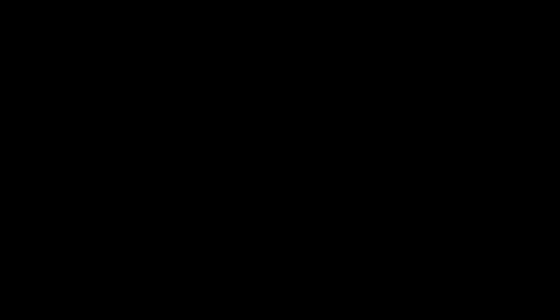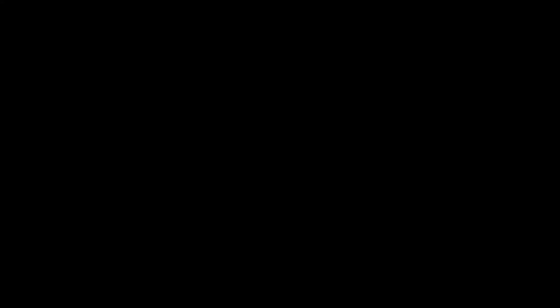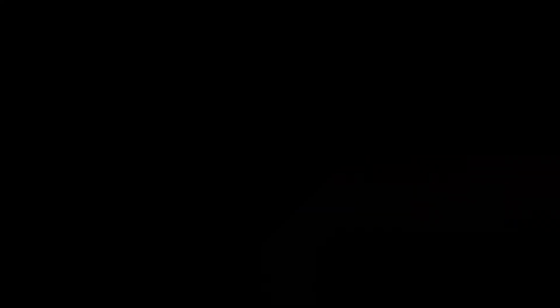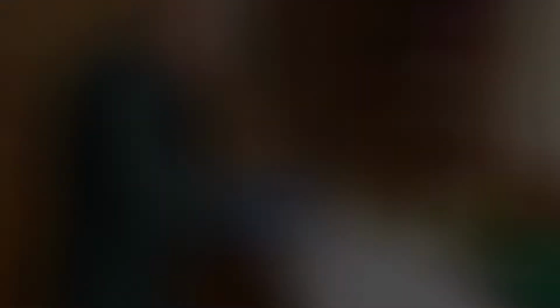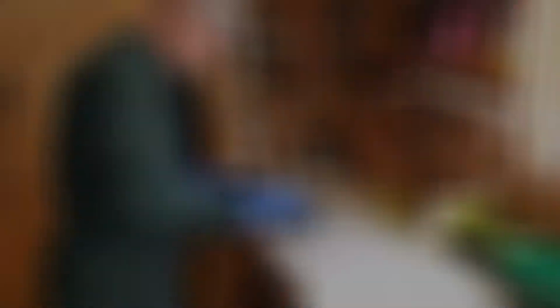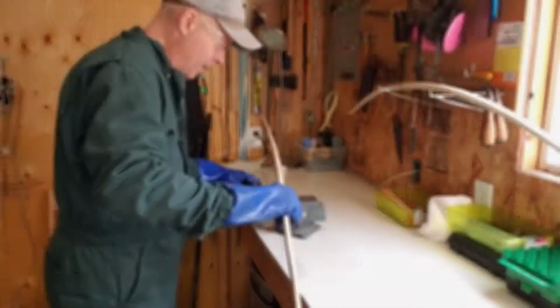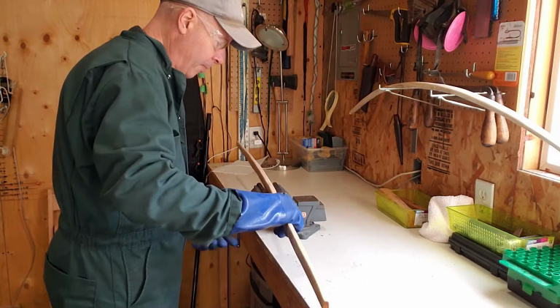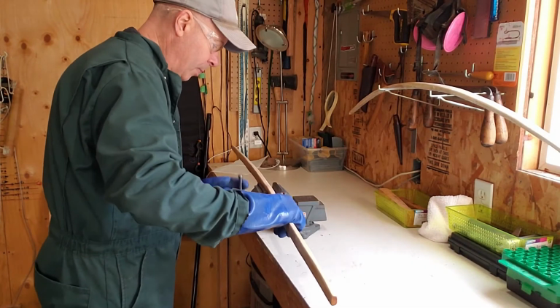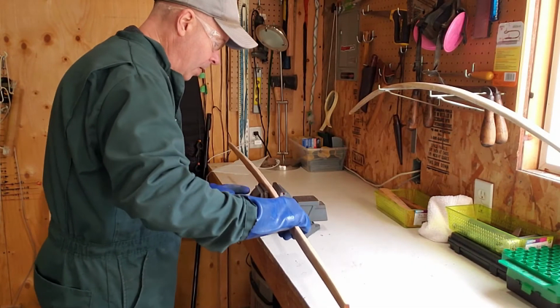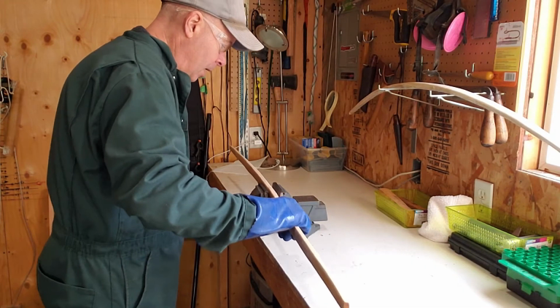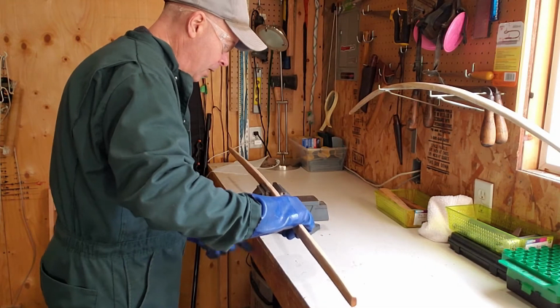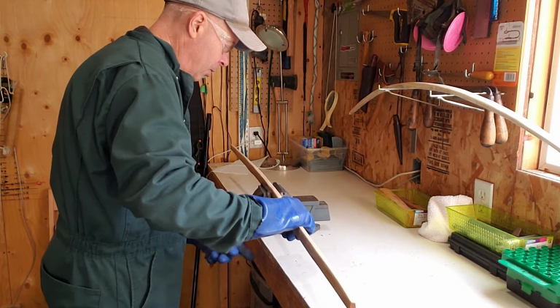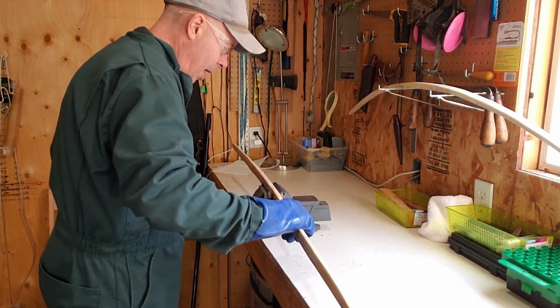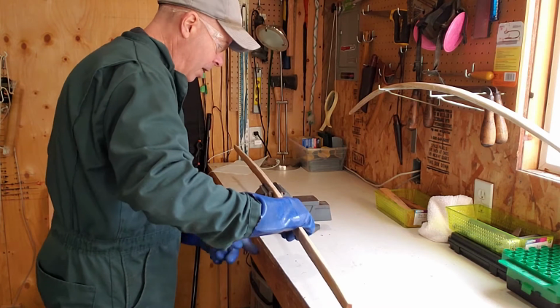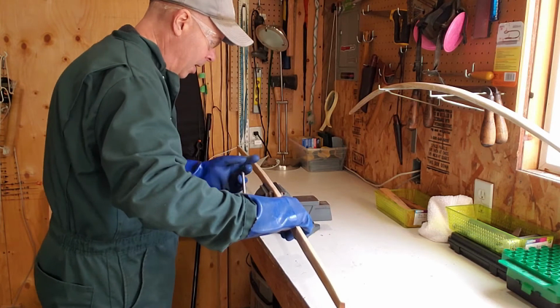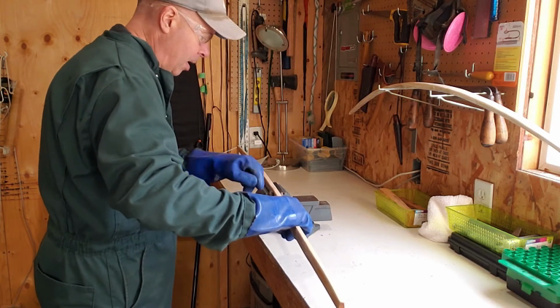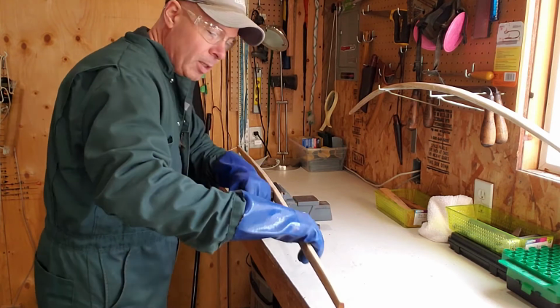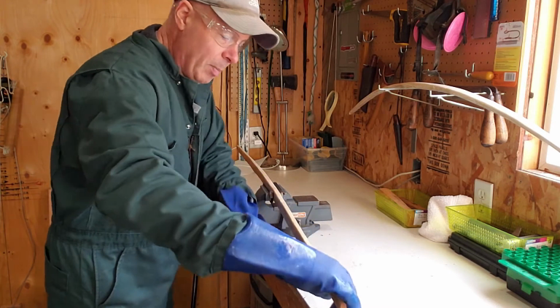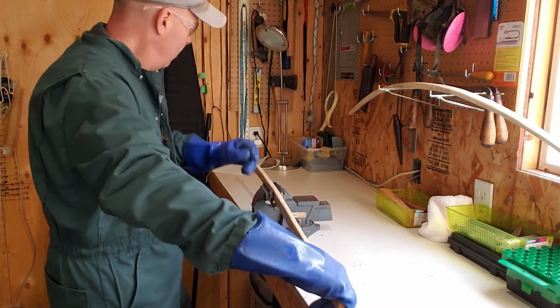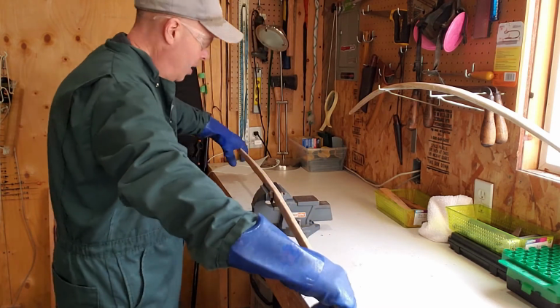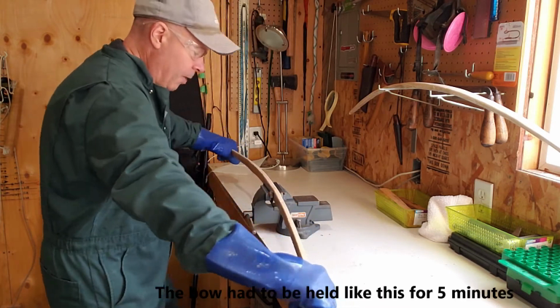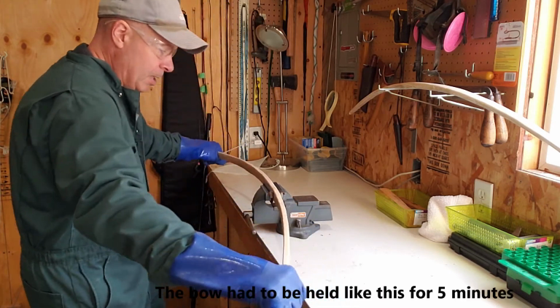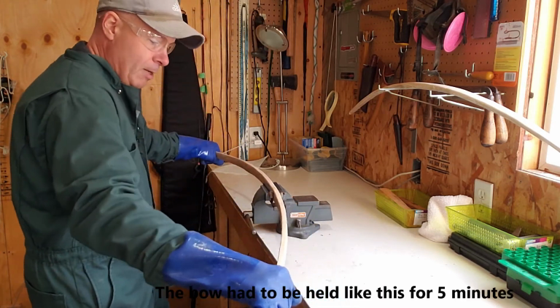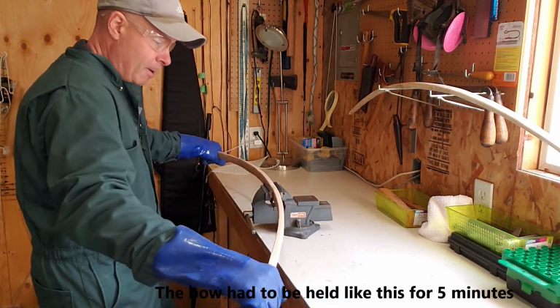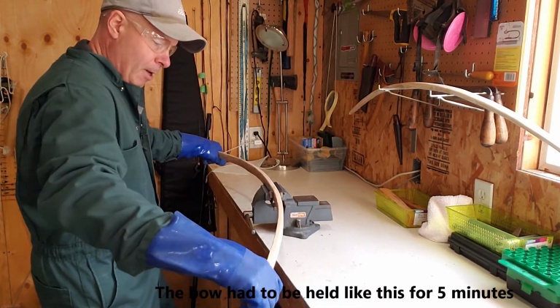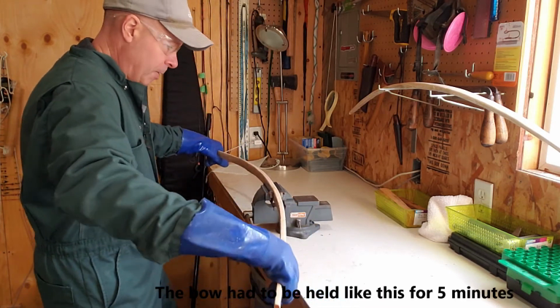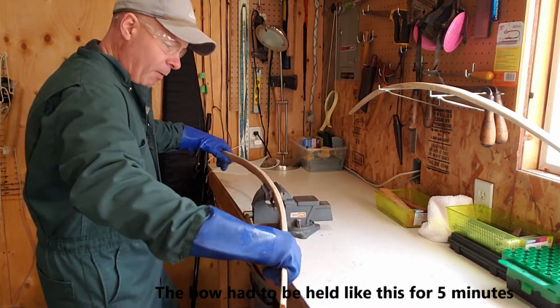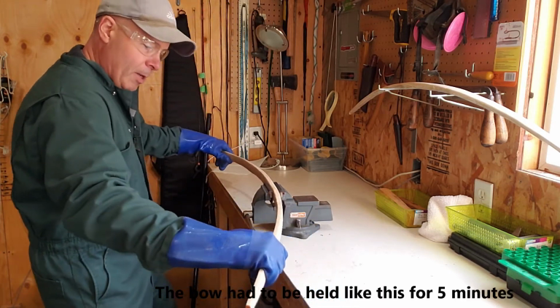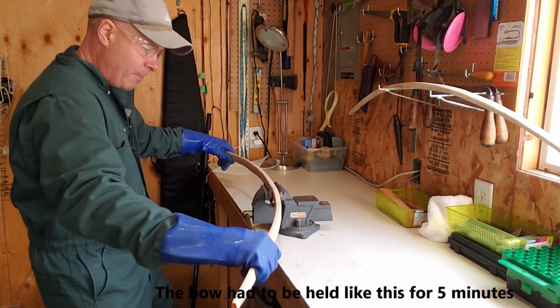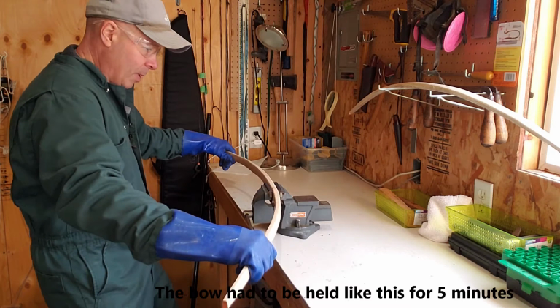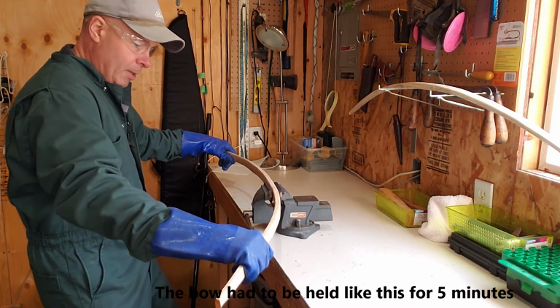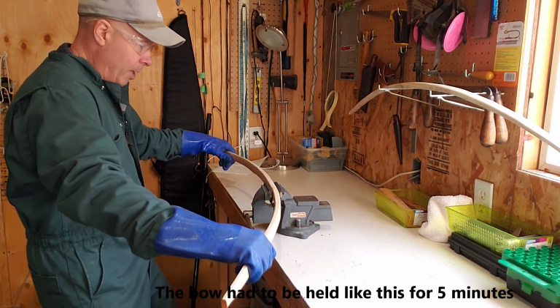I think what I'm going to have to do is bend it by hand, just because of the unevenness of some of the limb.